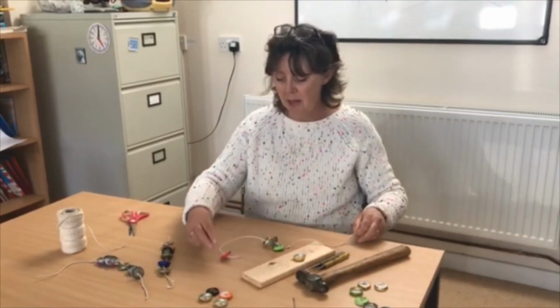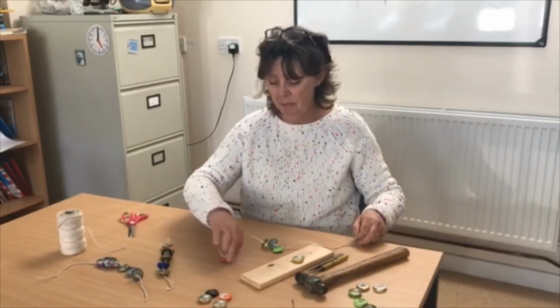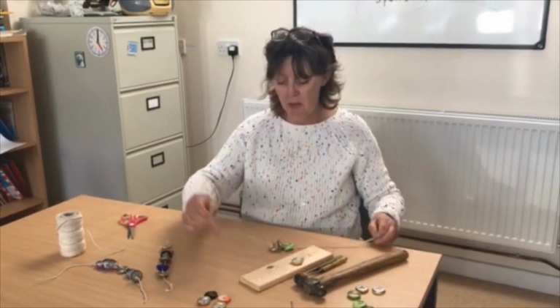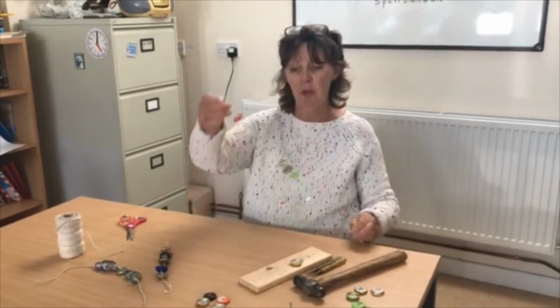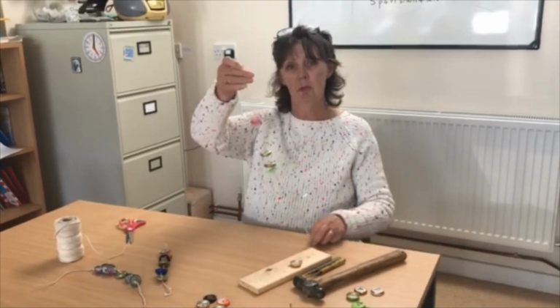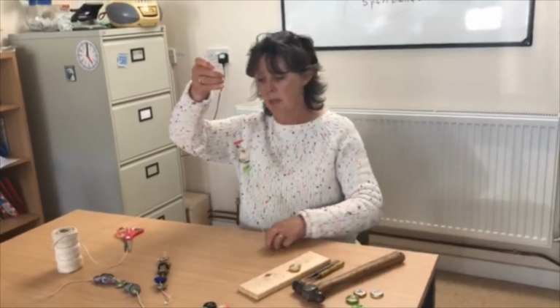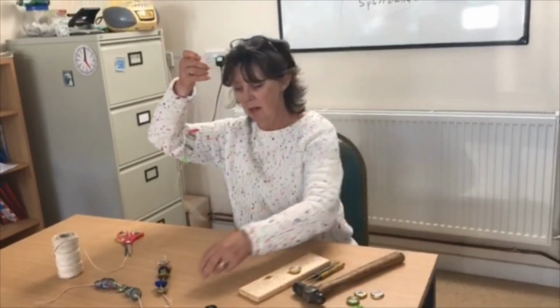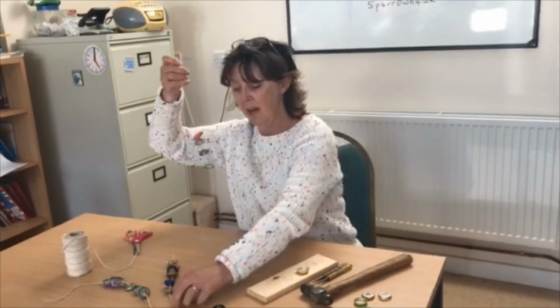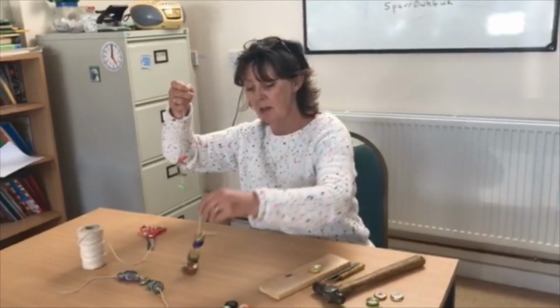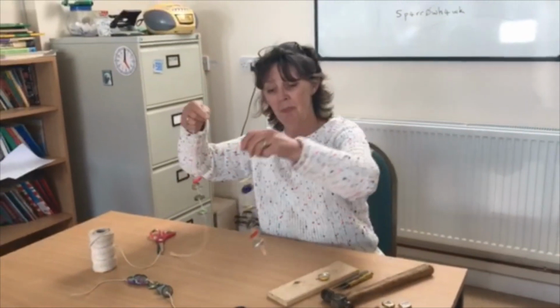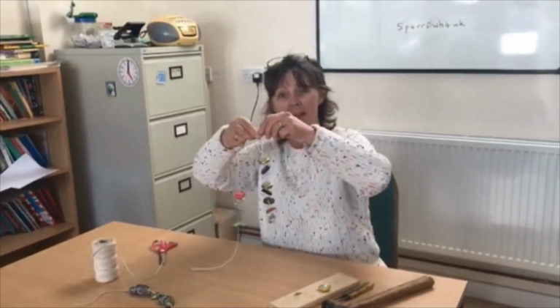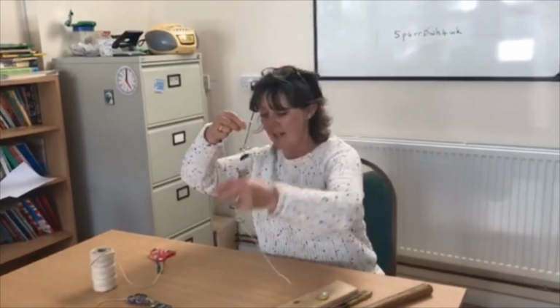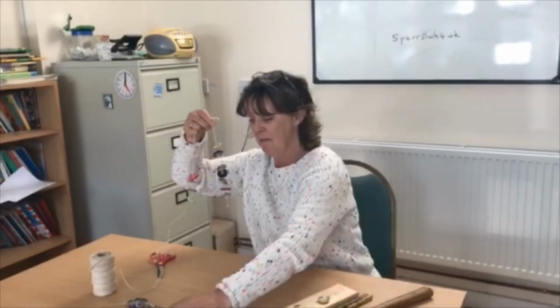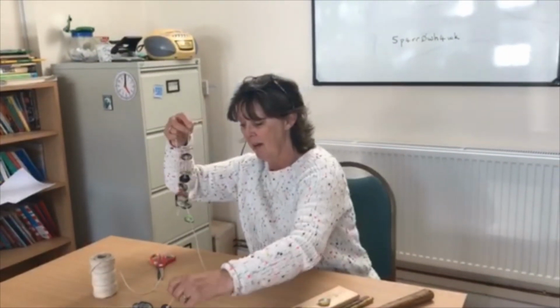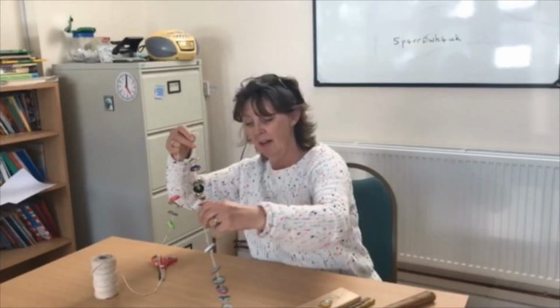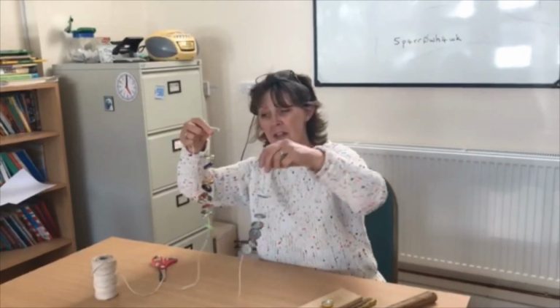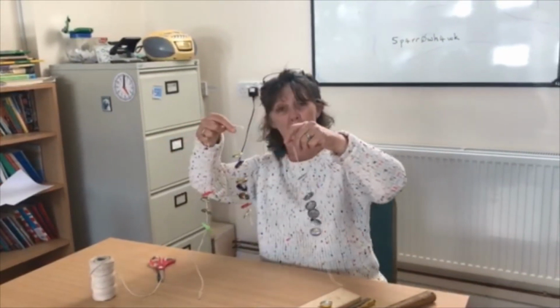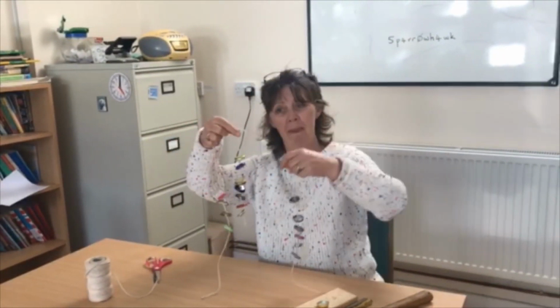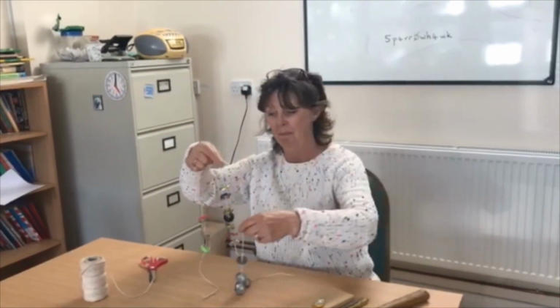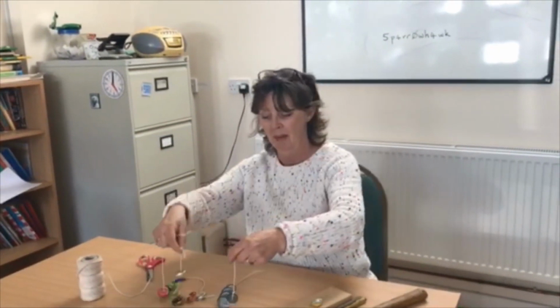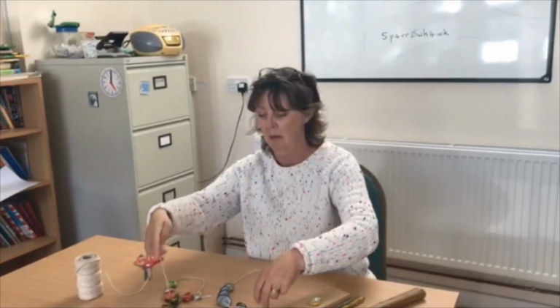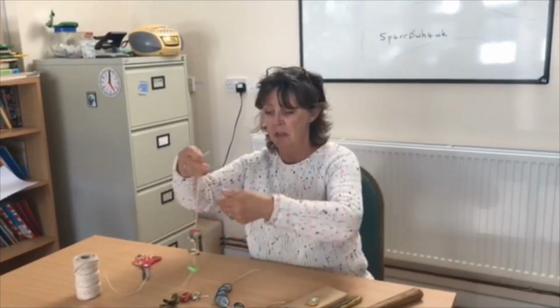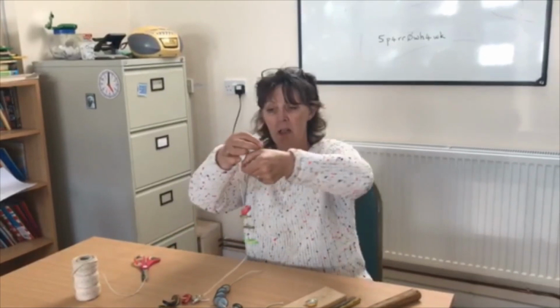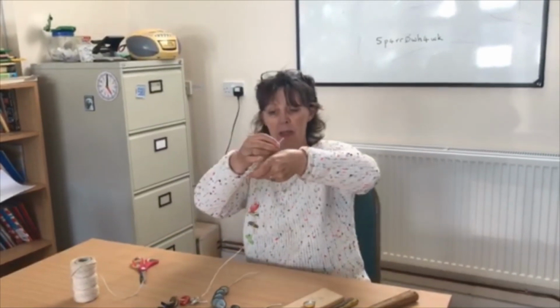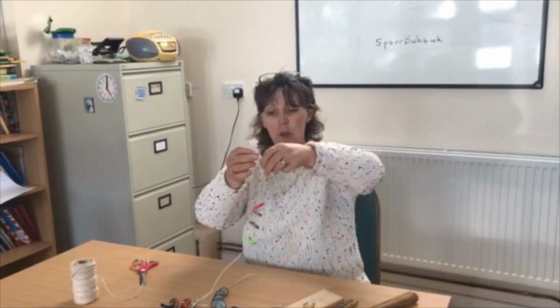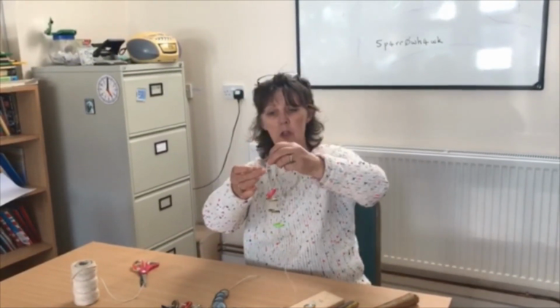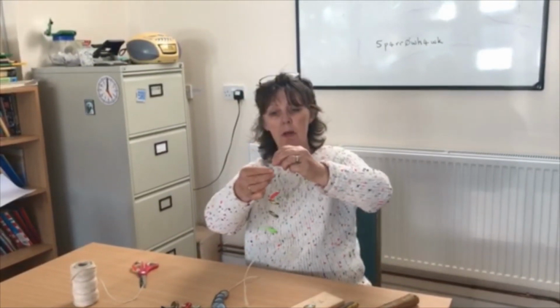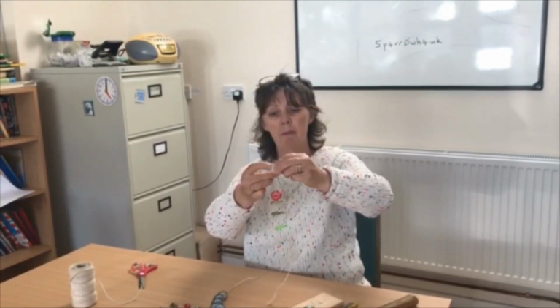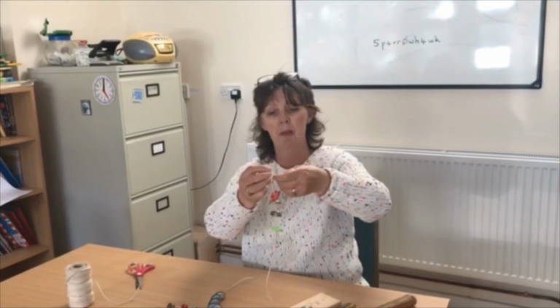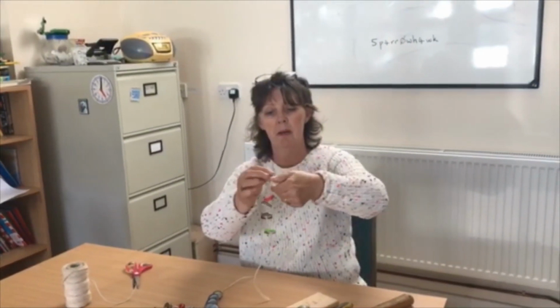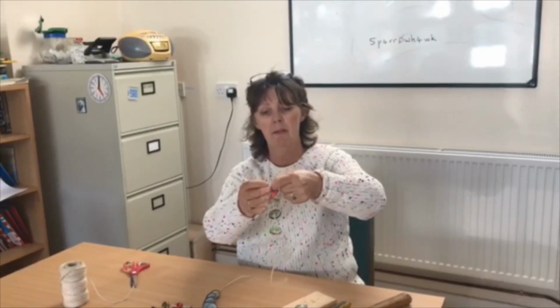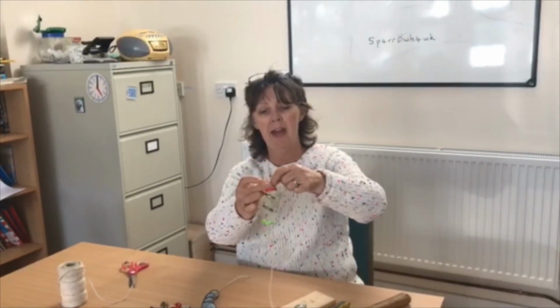You keep doing that until you've got all your bottle tops like that — just make a little bit of a loop in the top for hanging.